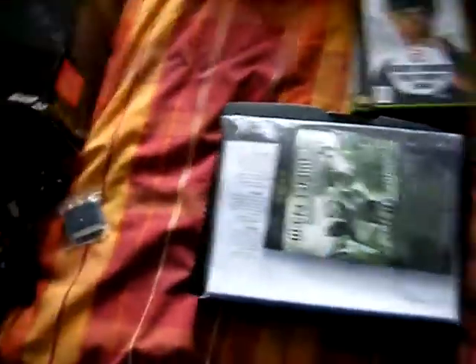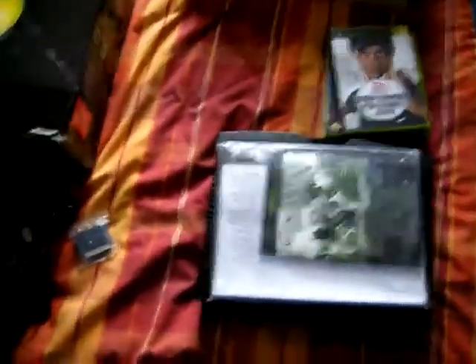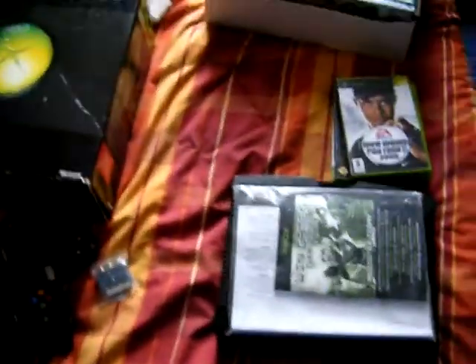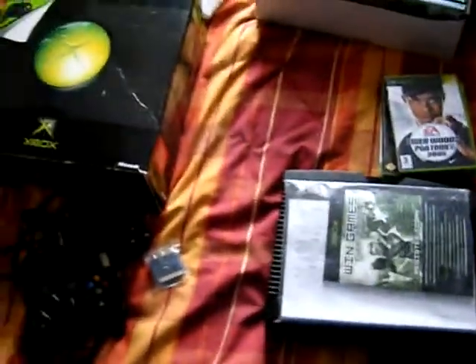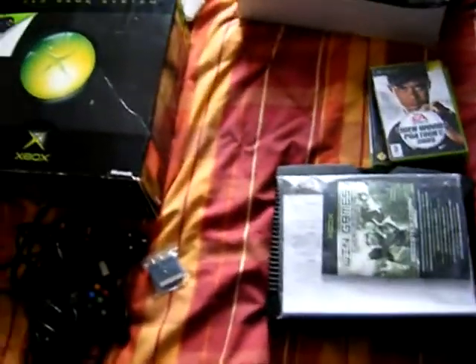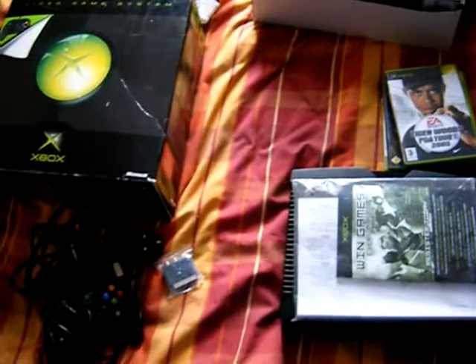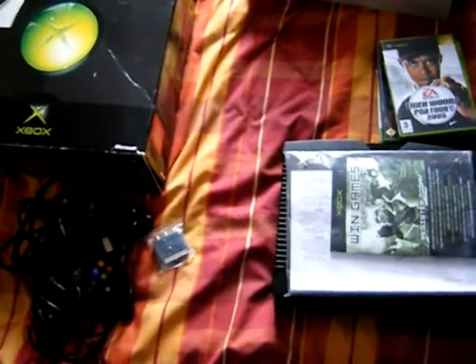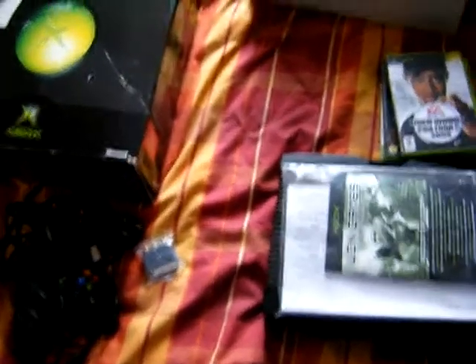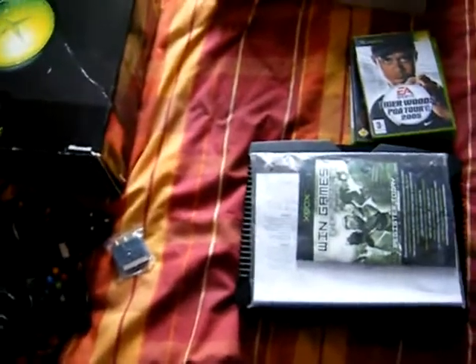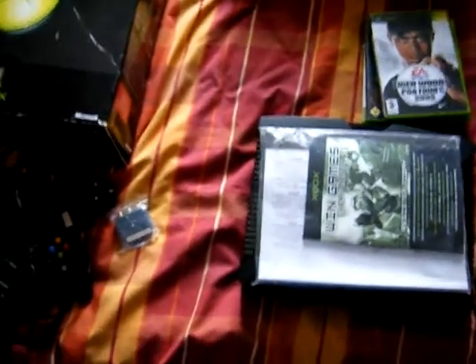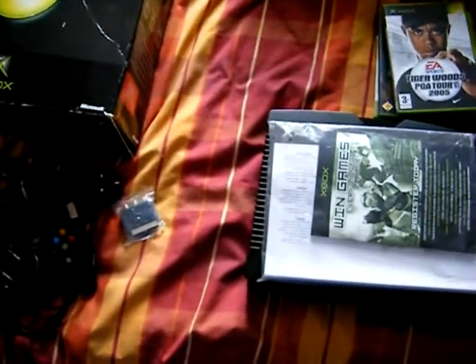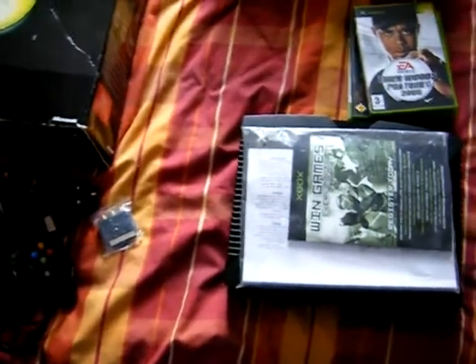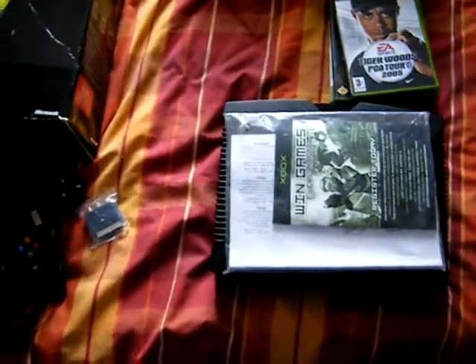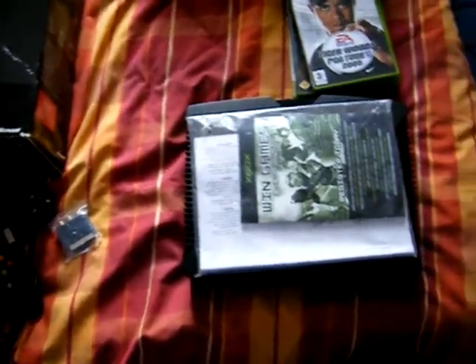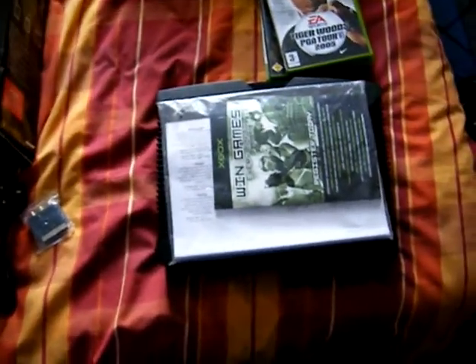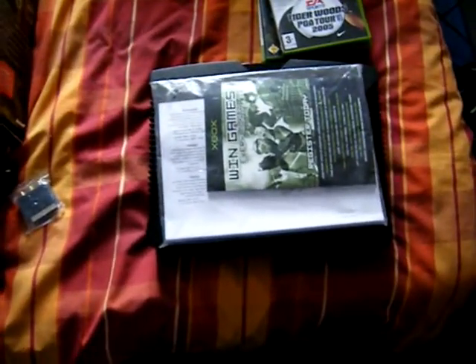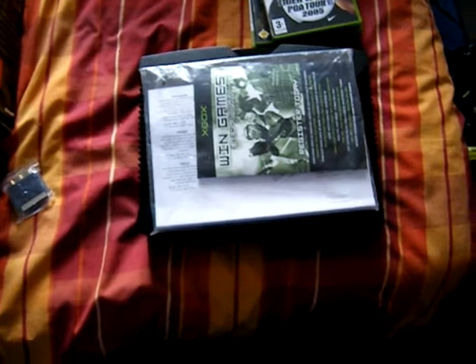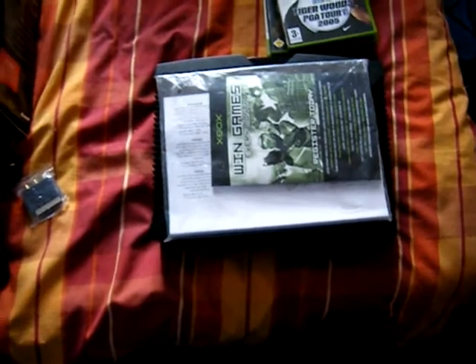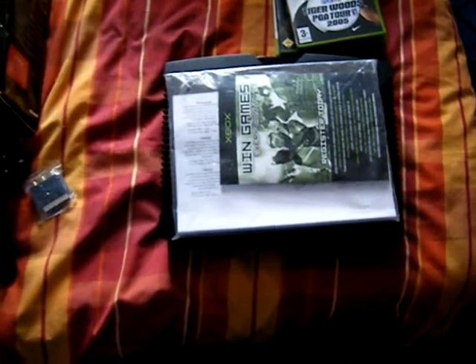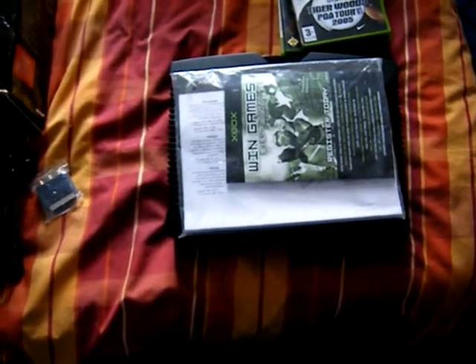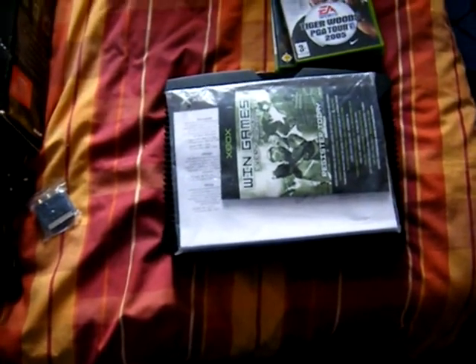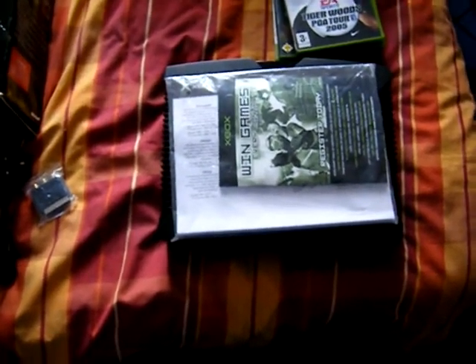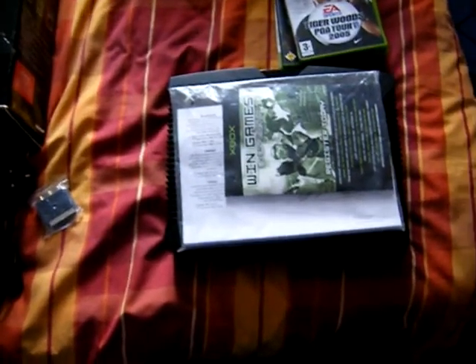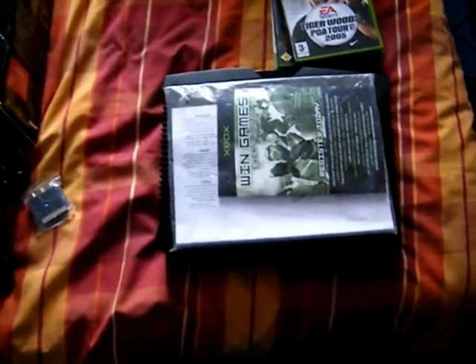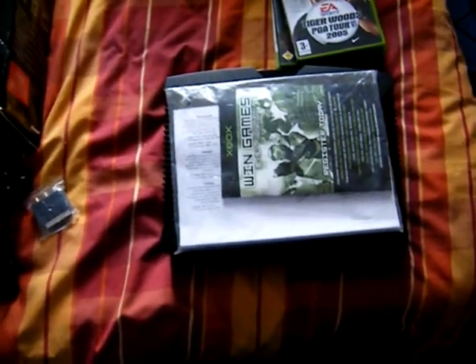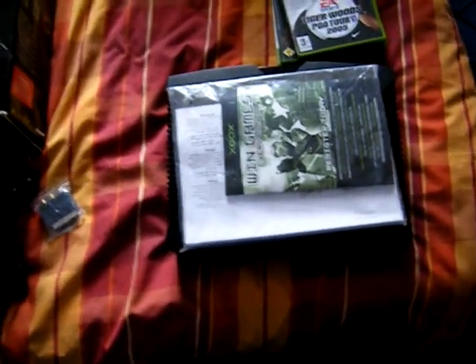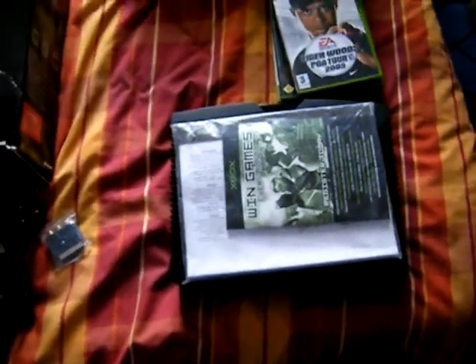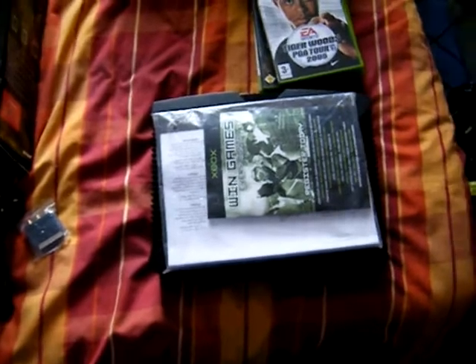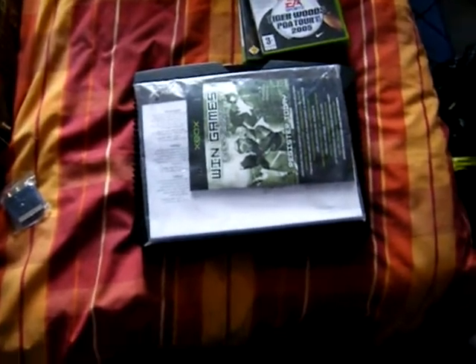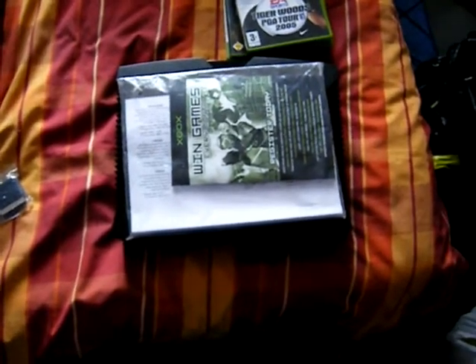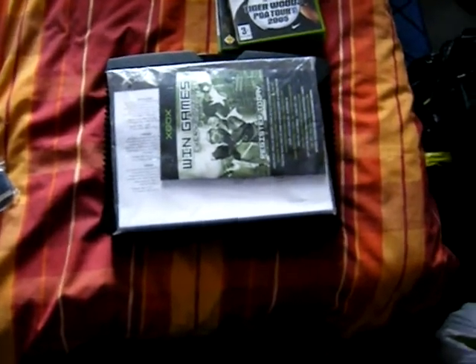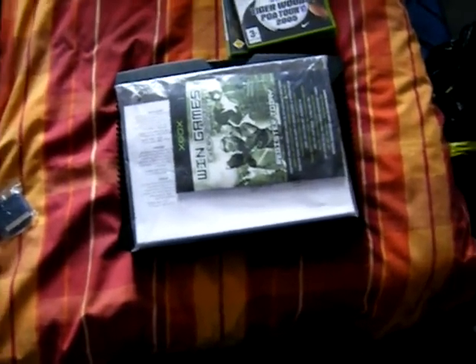That cost me £20 overall, which is a little bit expensive. But I've been looking for an Xbox for a while and haven't been able to find one with games, all the leads, and clean, that's under £25. So it was a pretty good deal.